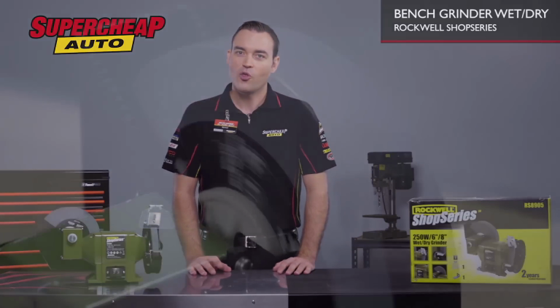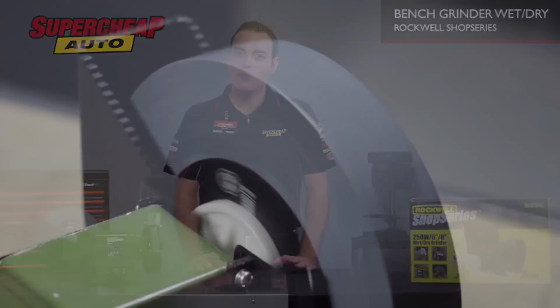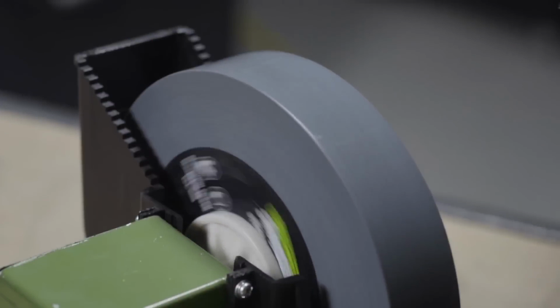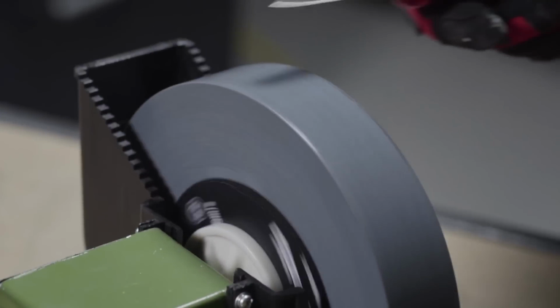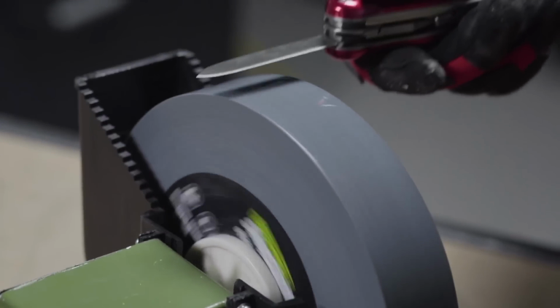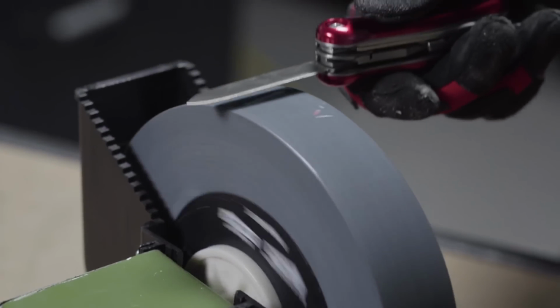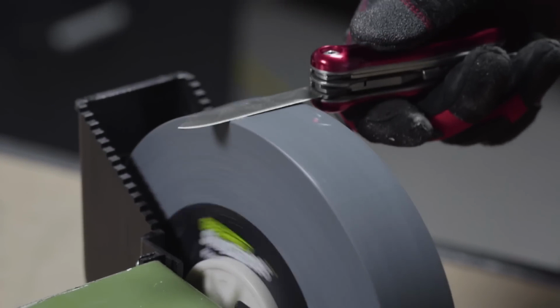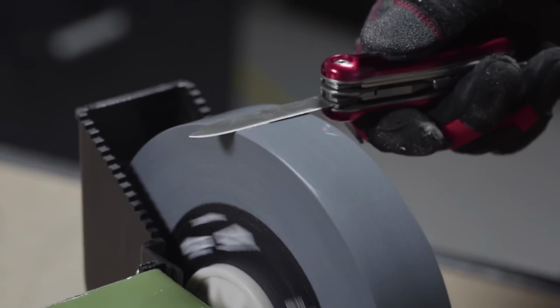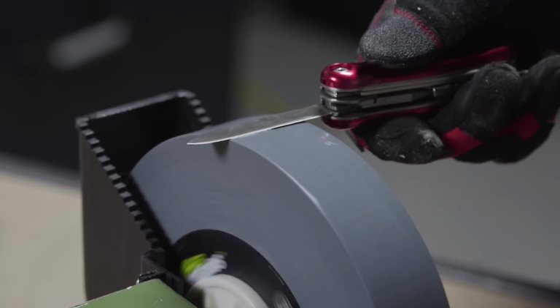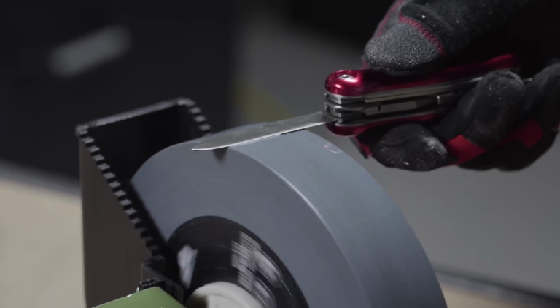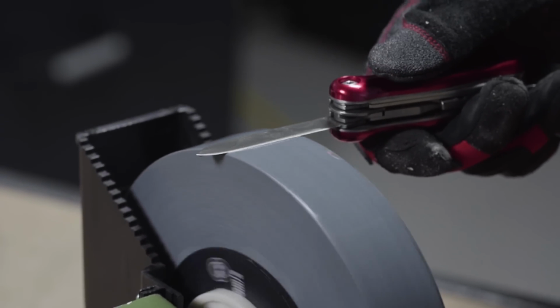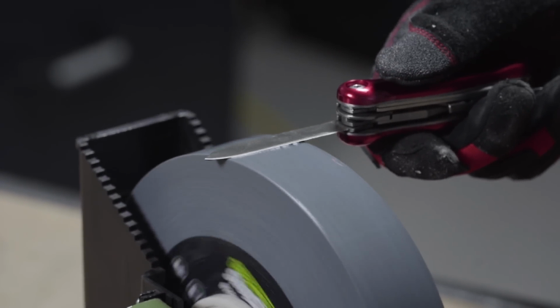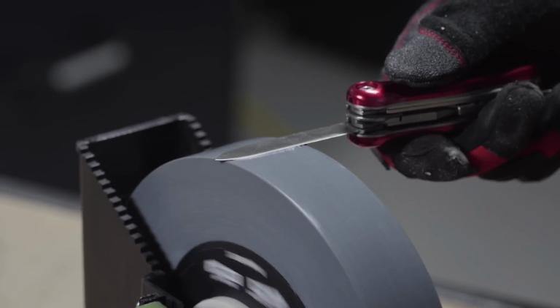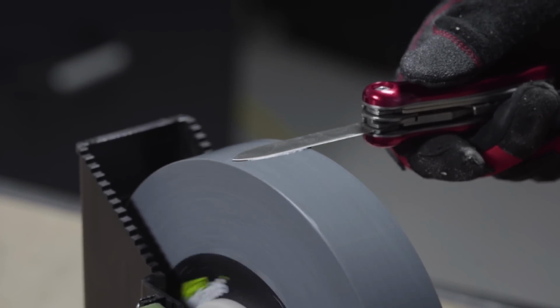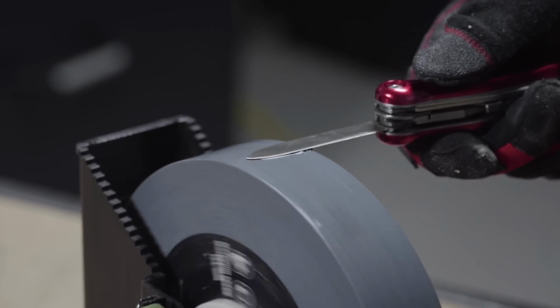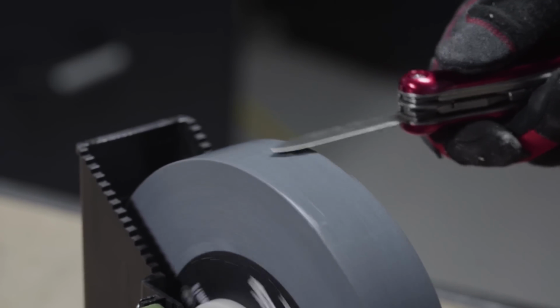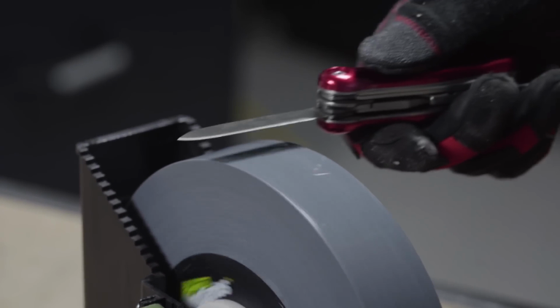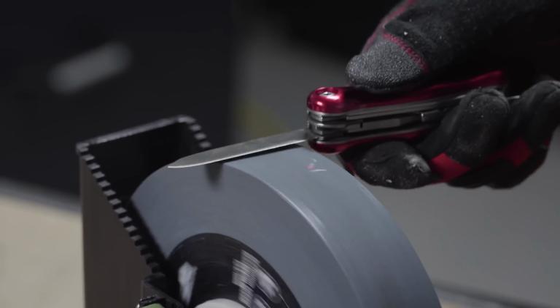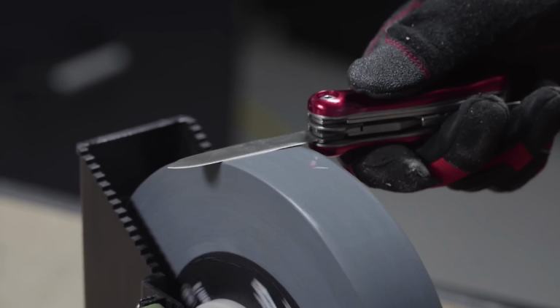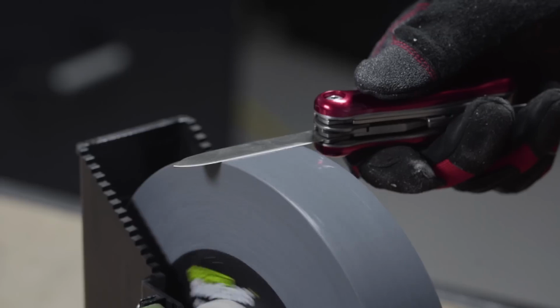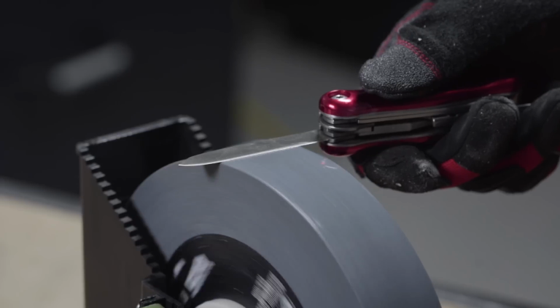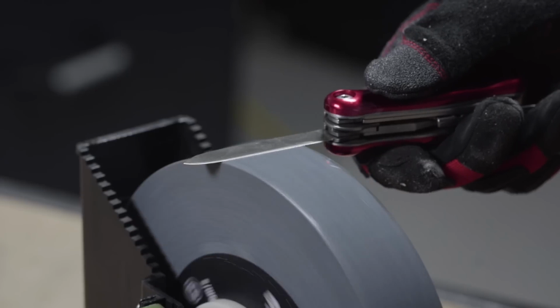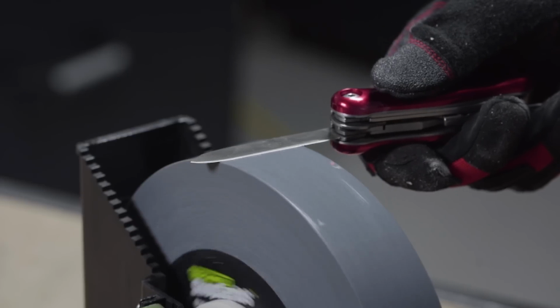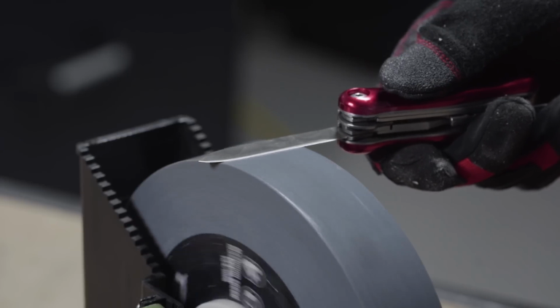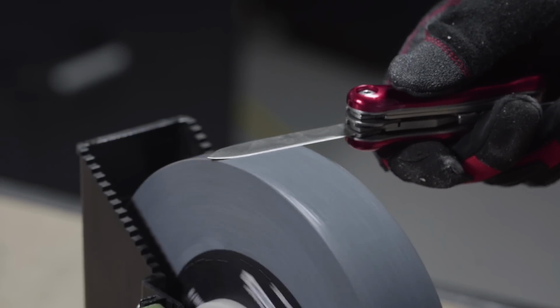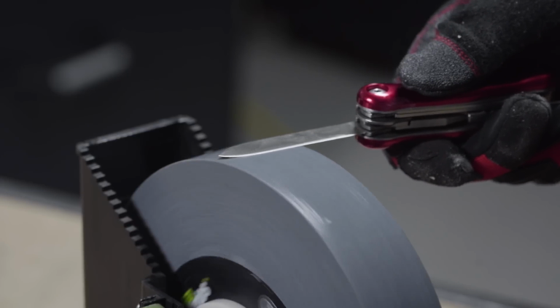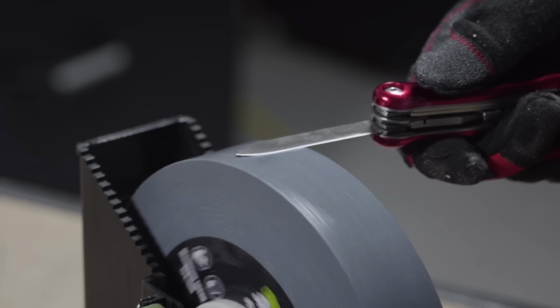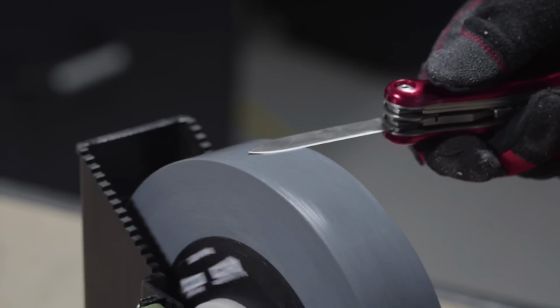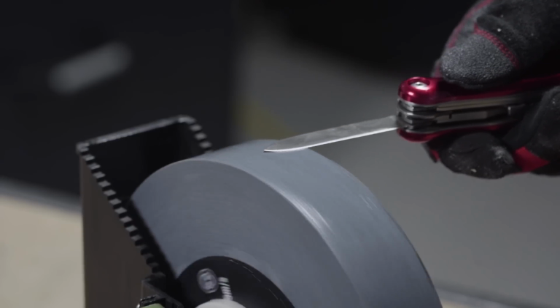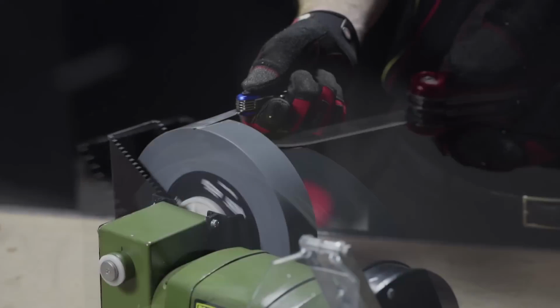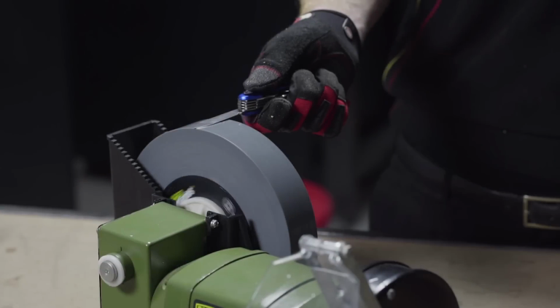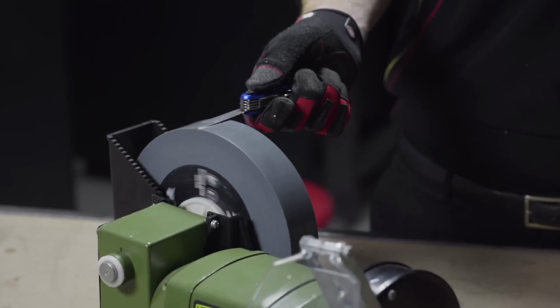The wet wheel is designed to be used on low speeds and is great for preventing sparks and temperature build up, allowing you to sharpen metals without damaging them.